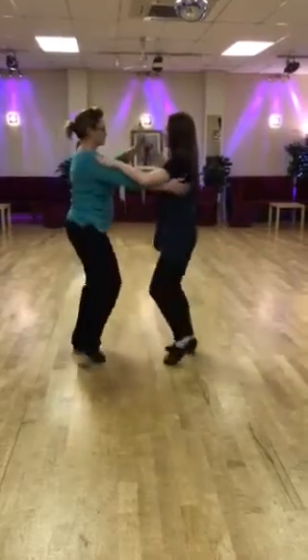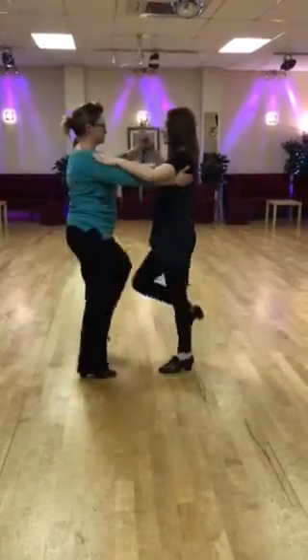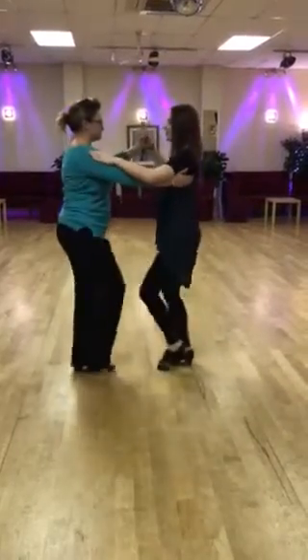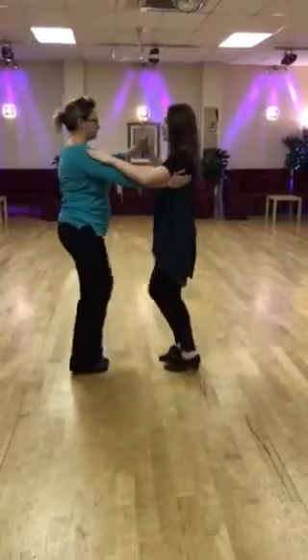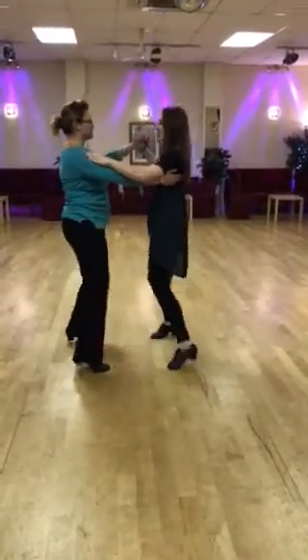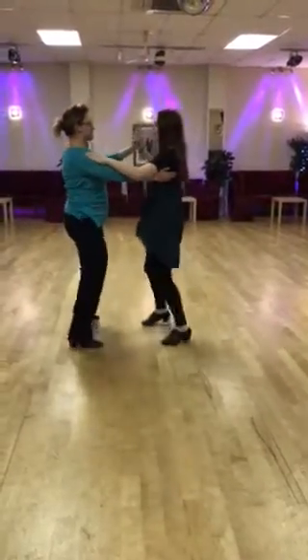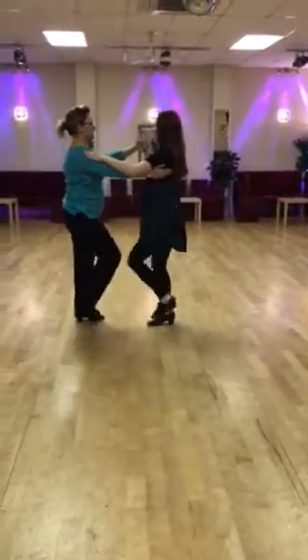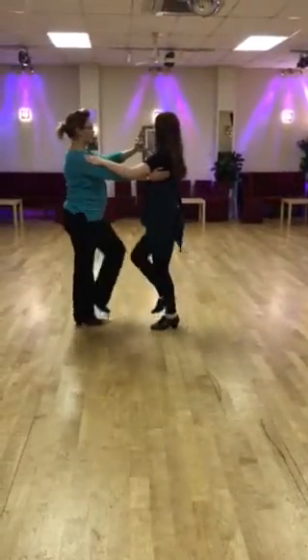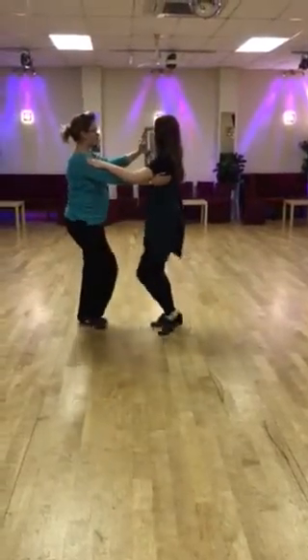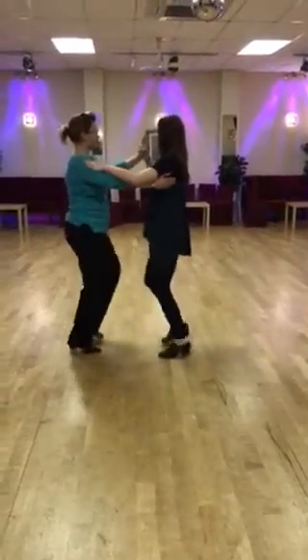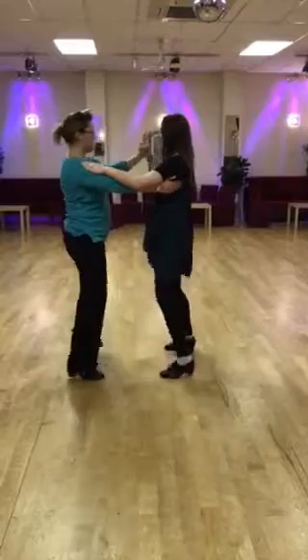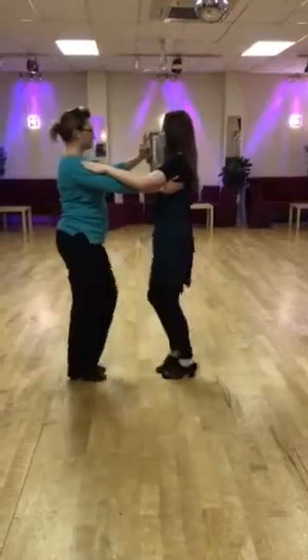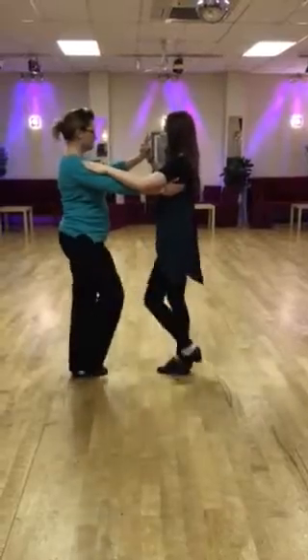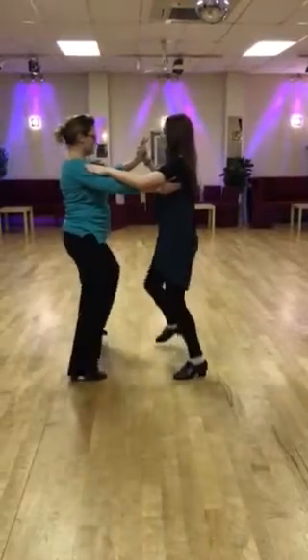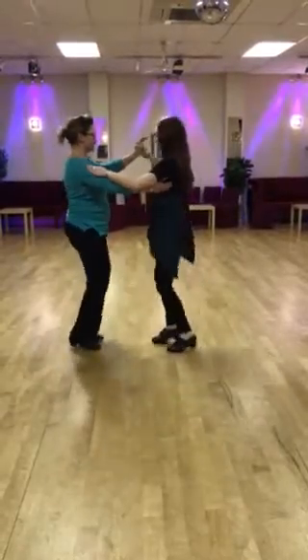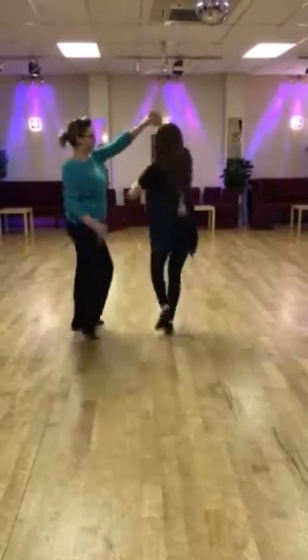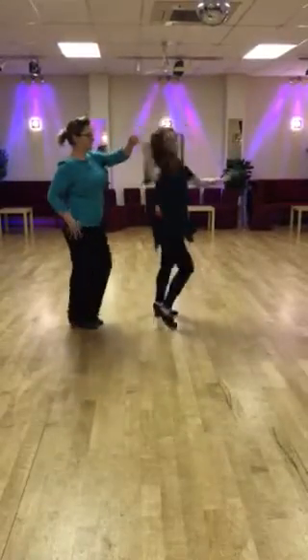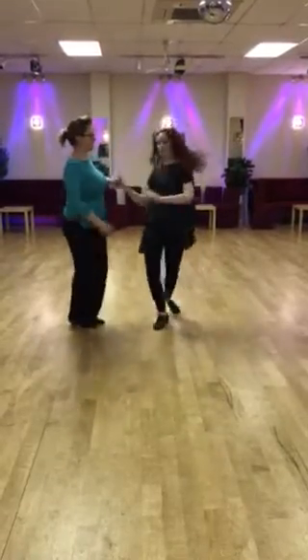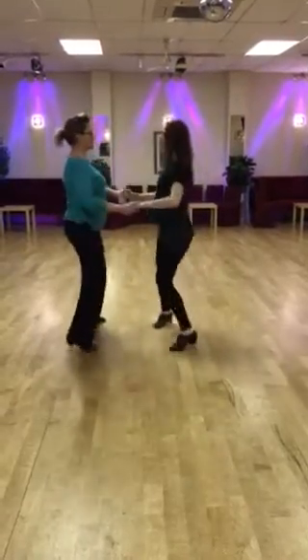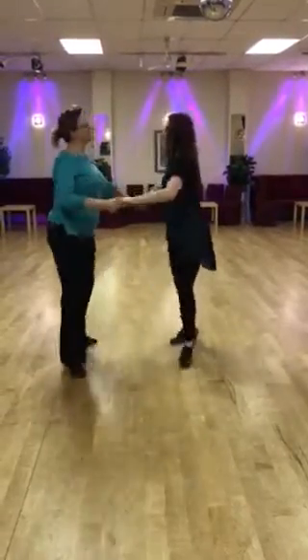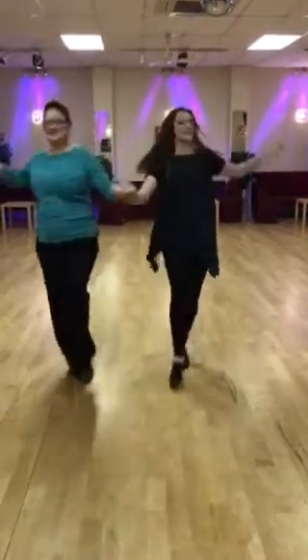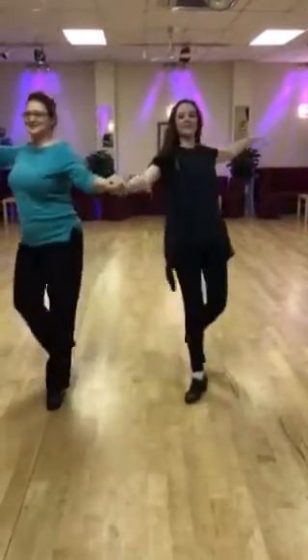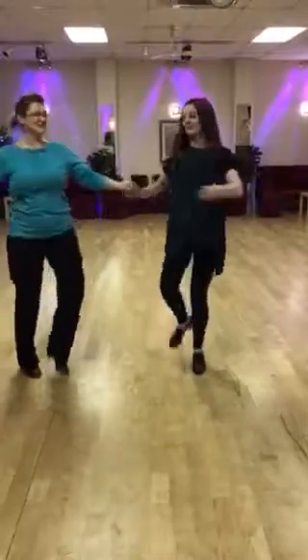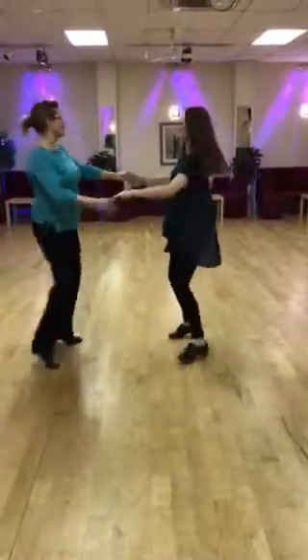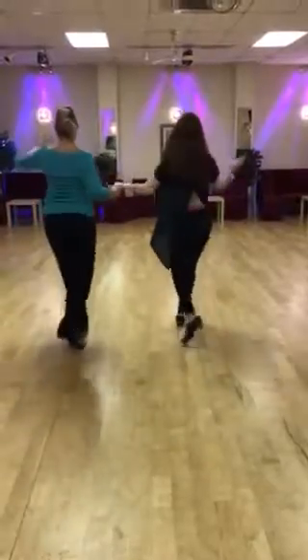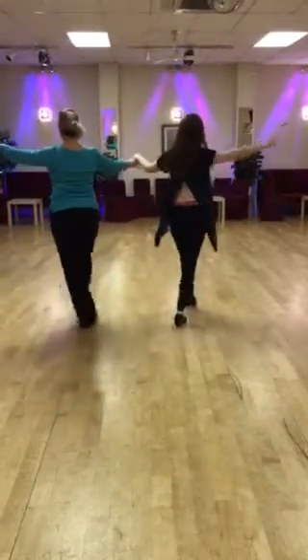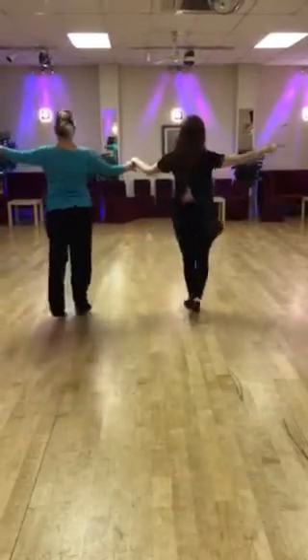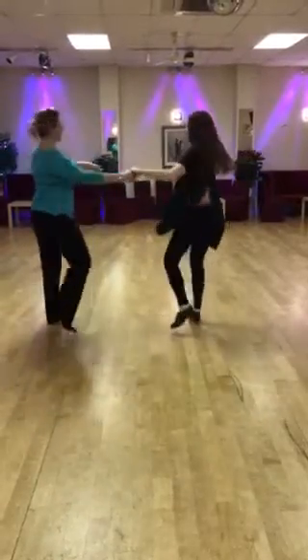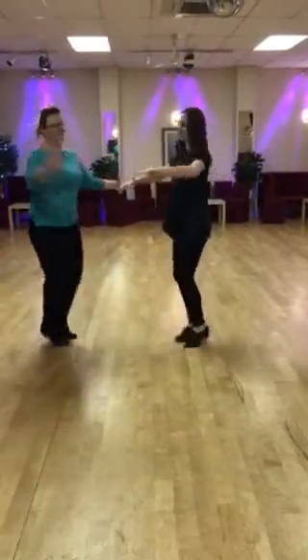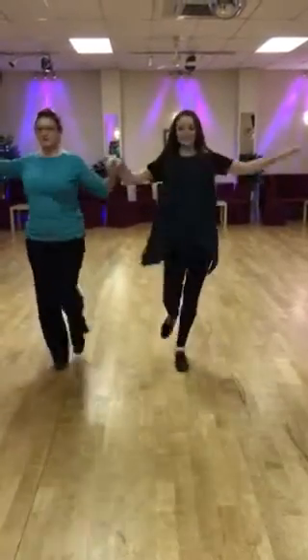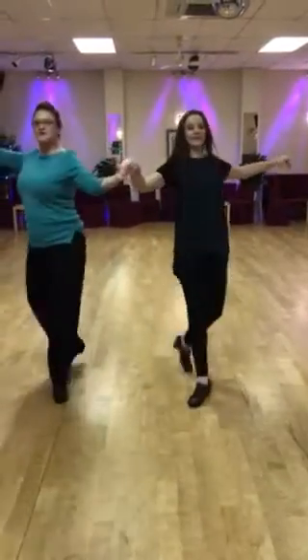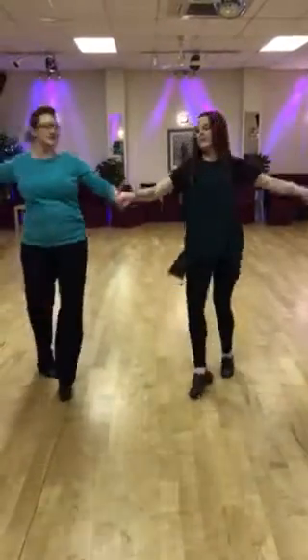Cha-cha-cha, one, cha-cha-cha, two, cha-cha-cha, three. Girls turn now — one, two. Grab two hands, go forward. Cha-cha-cha, forward step, cha-cha-cha, forward step.